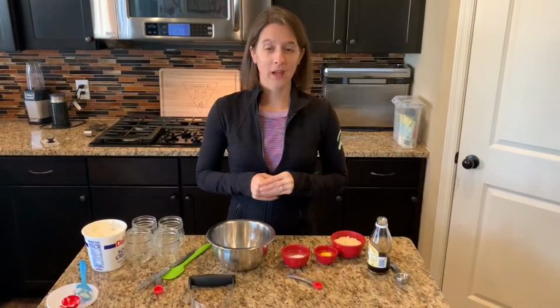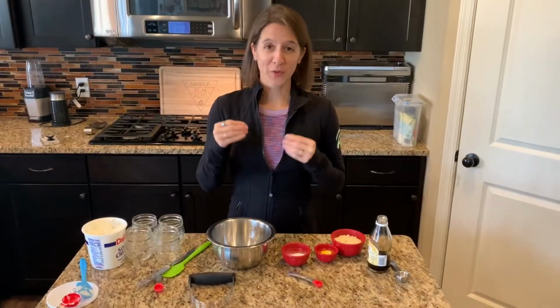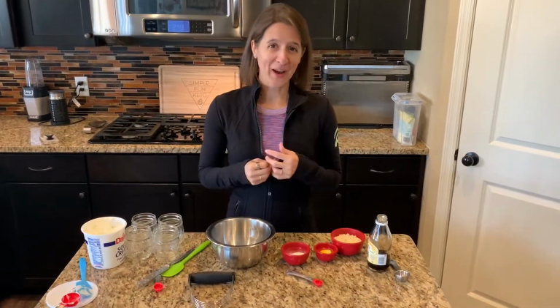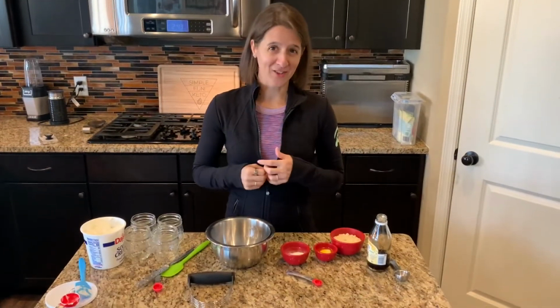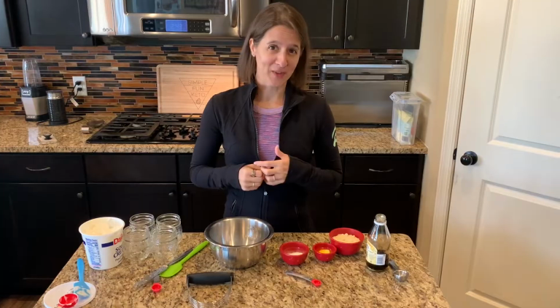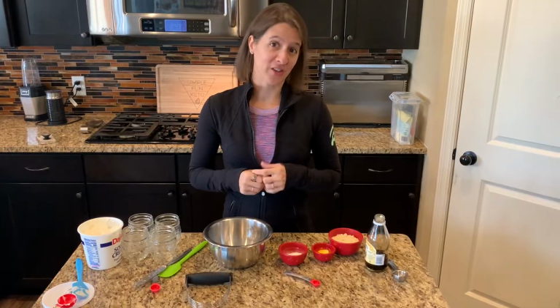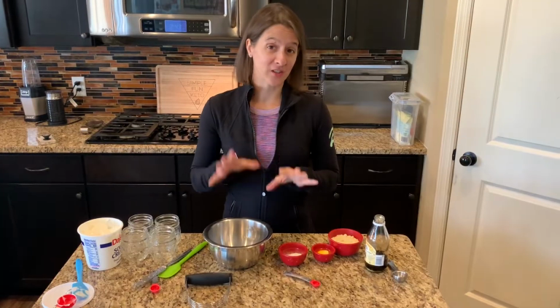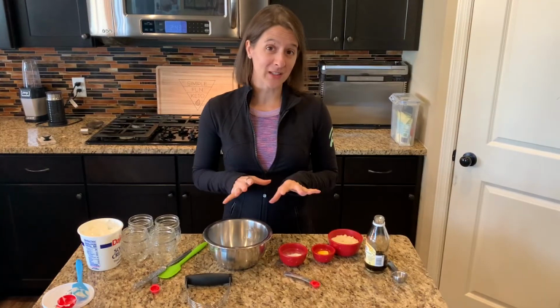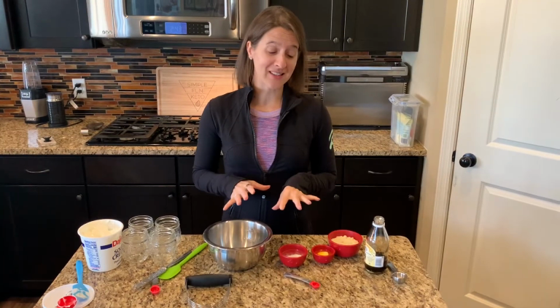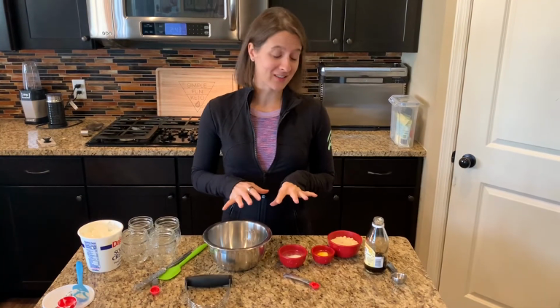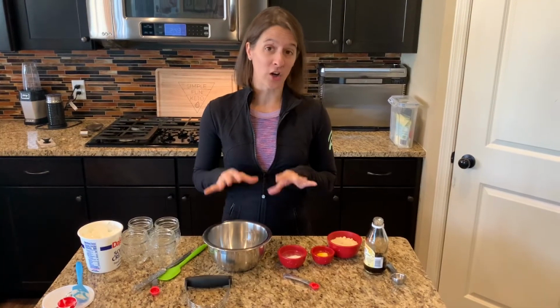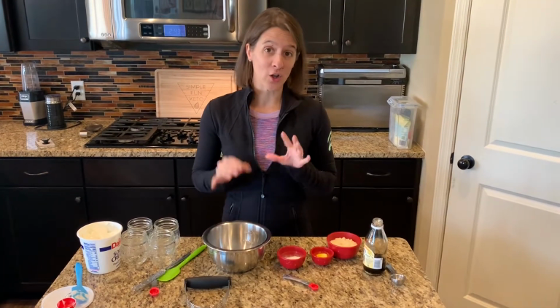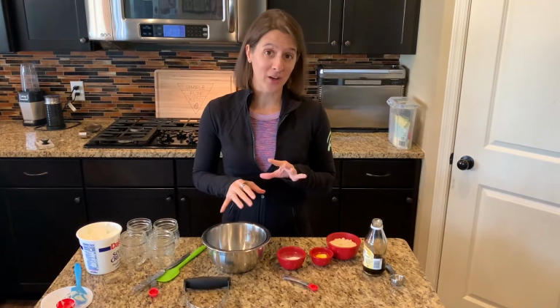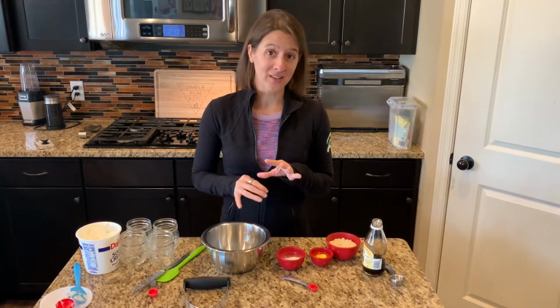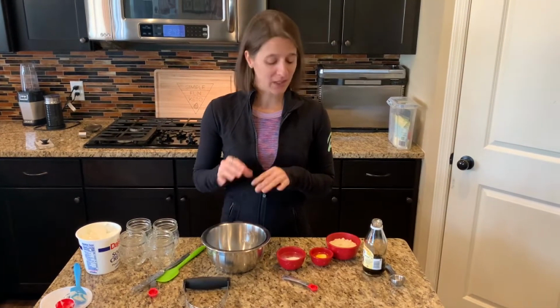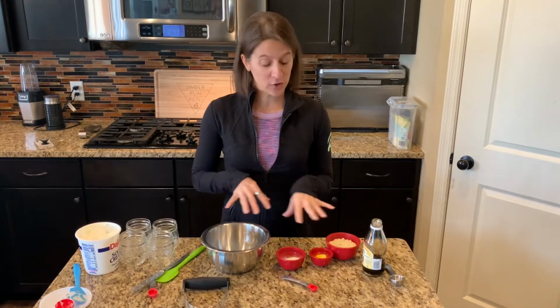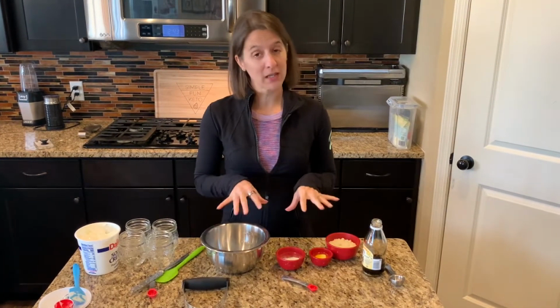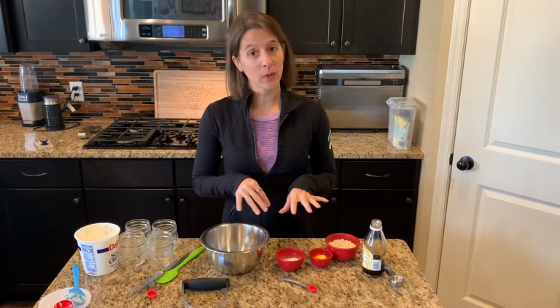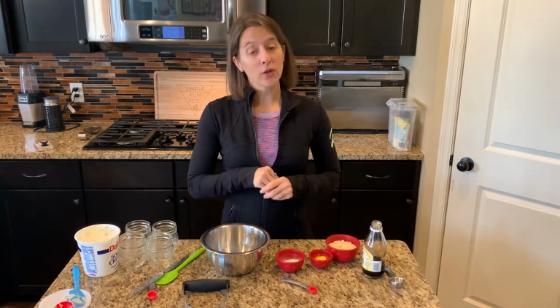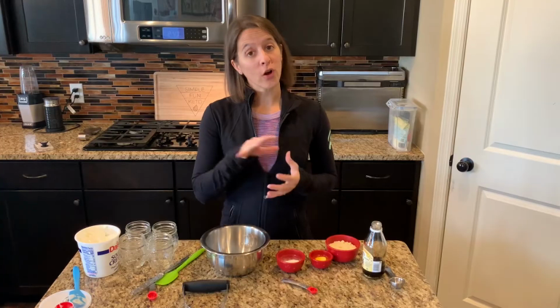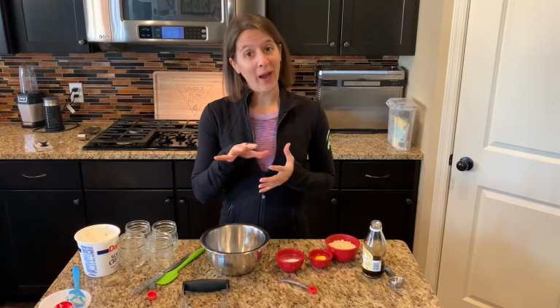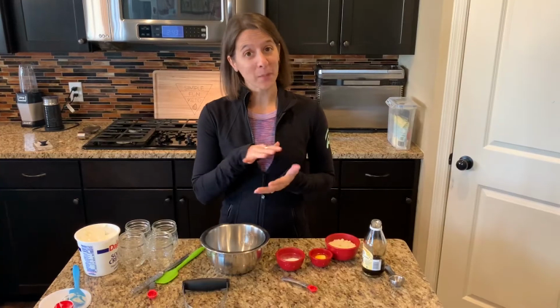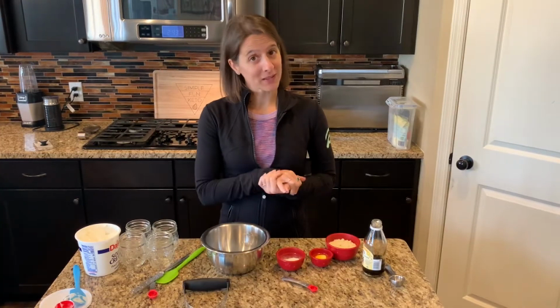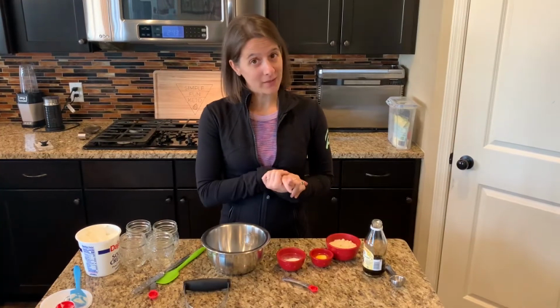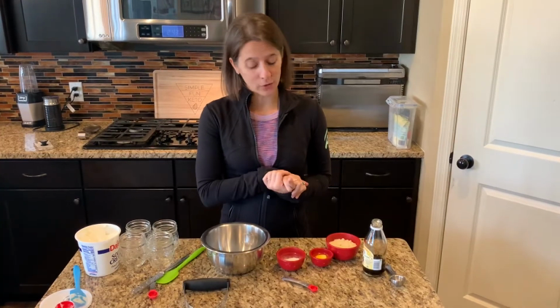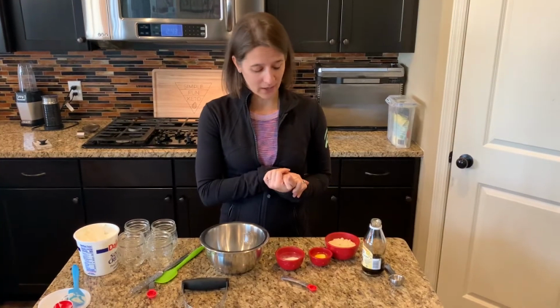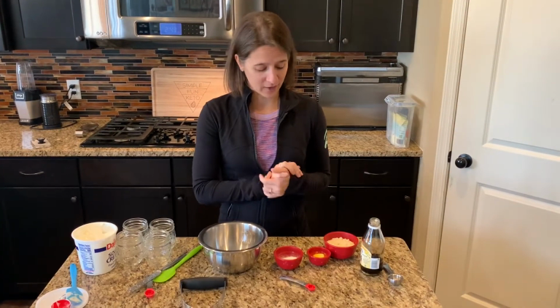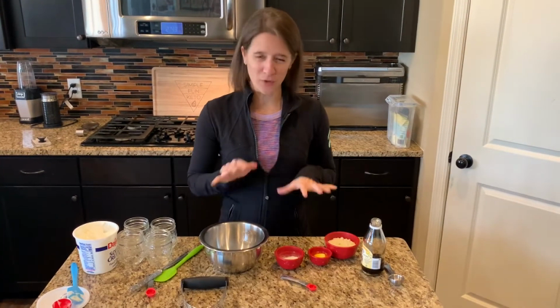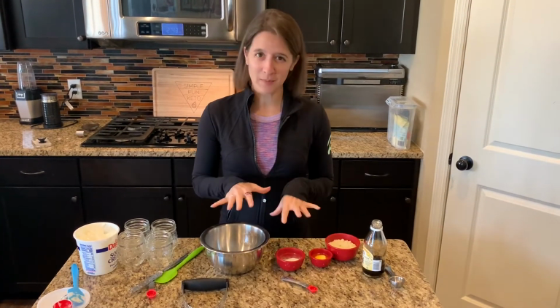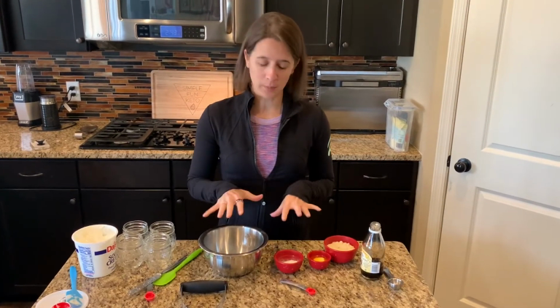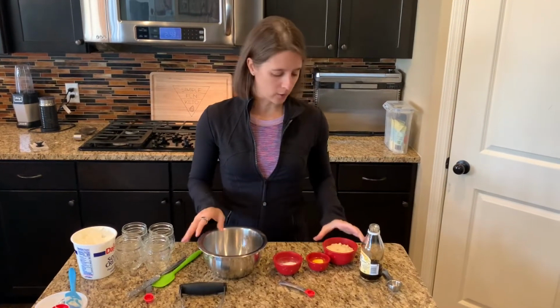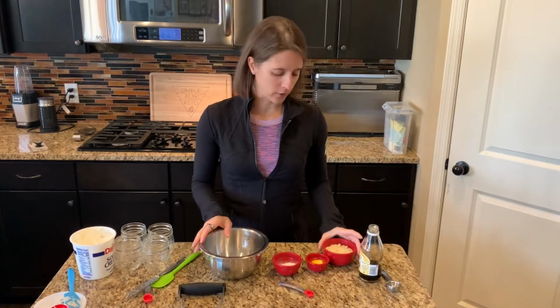We're going to go ahead and get started with this crust. It's super easy — this is our no-bake crust. You can also add in some pumpkin spice if you'd like, but we're just going to make the plain no-bake crust.